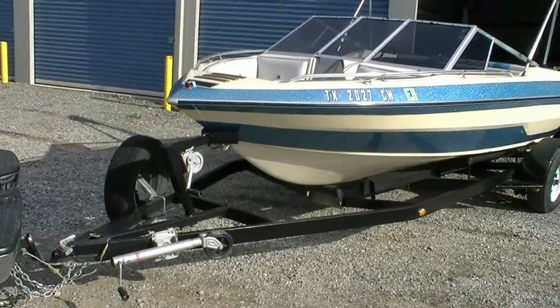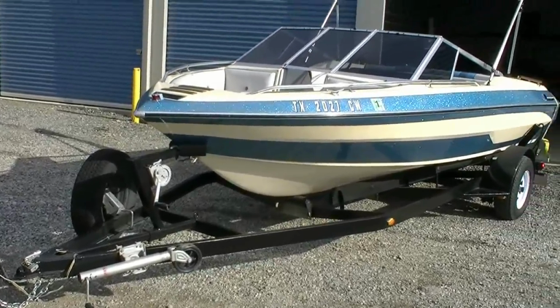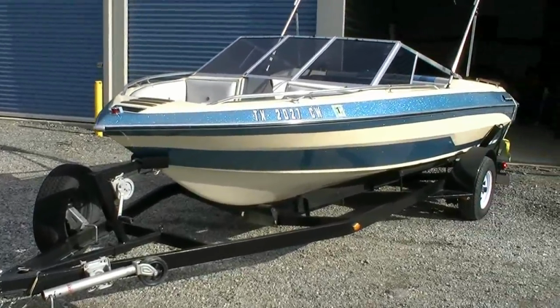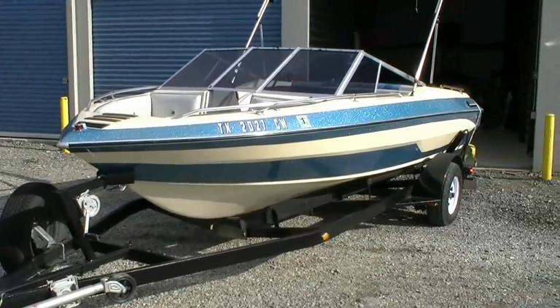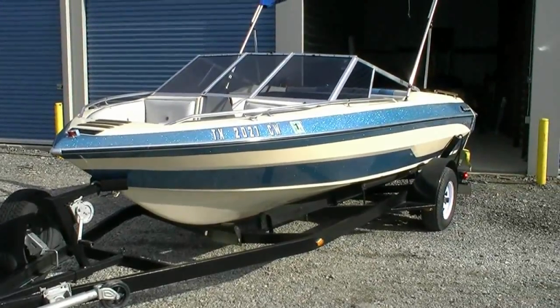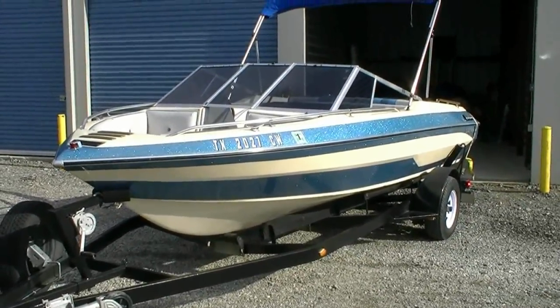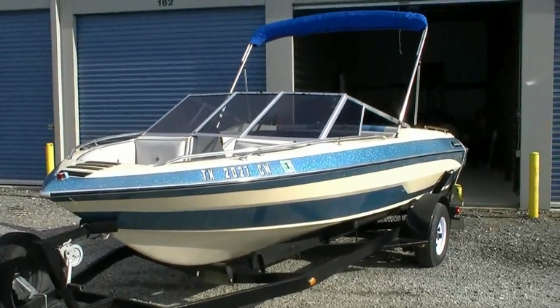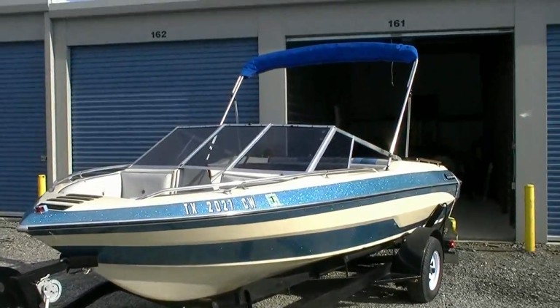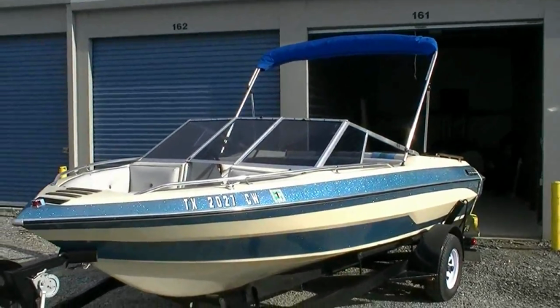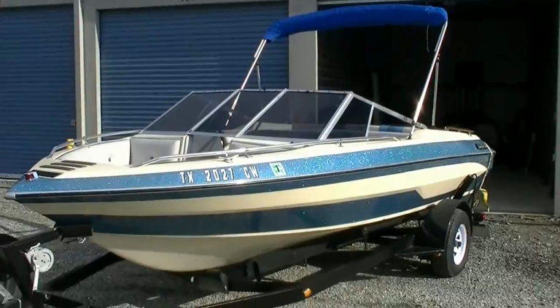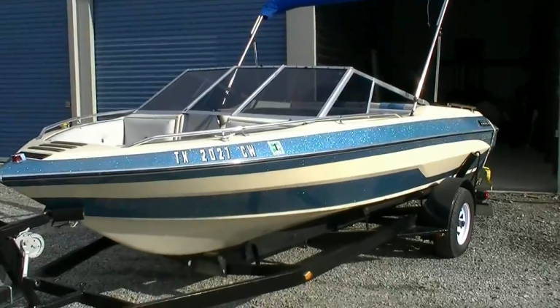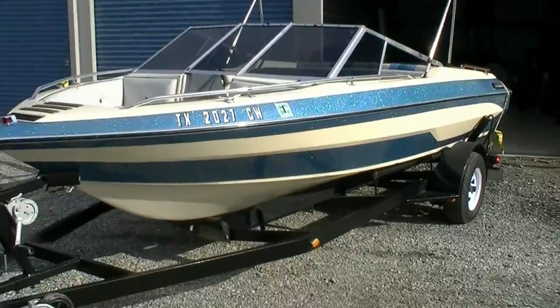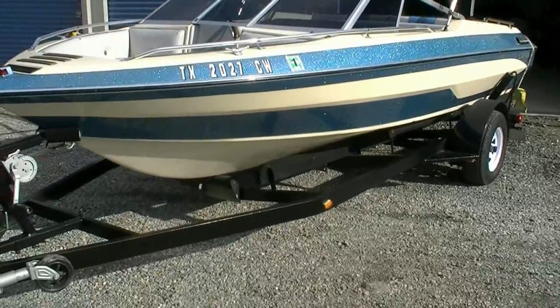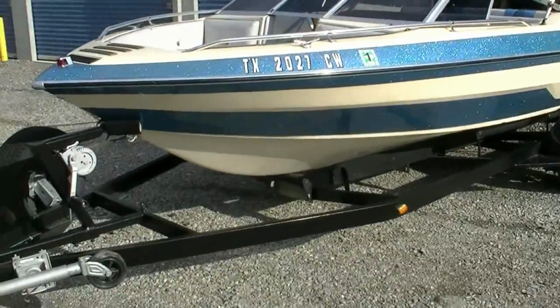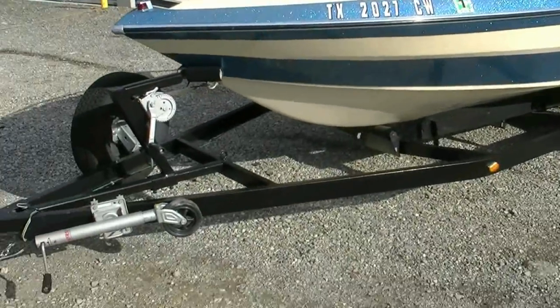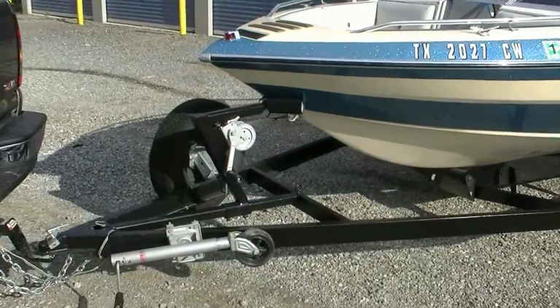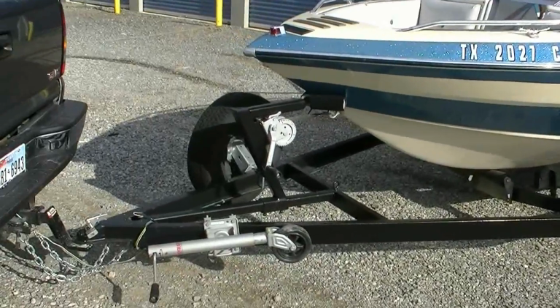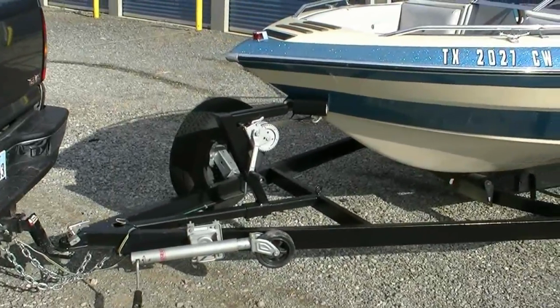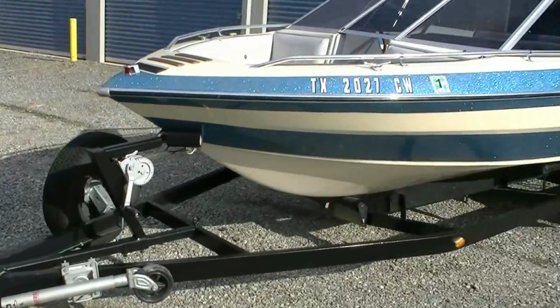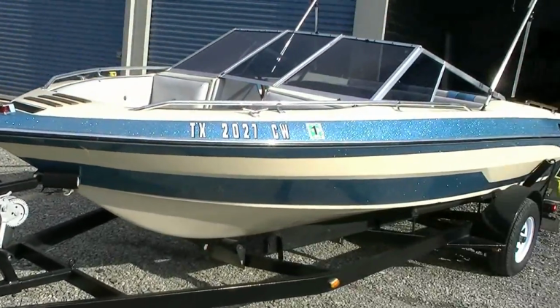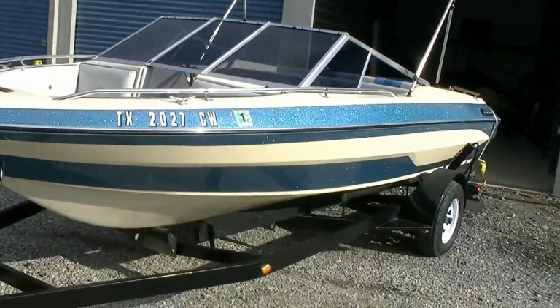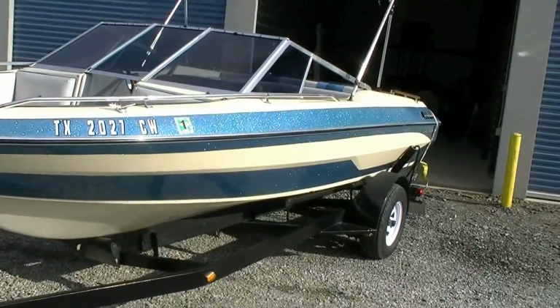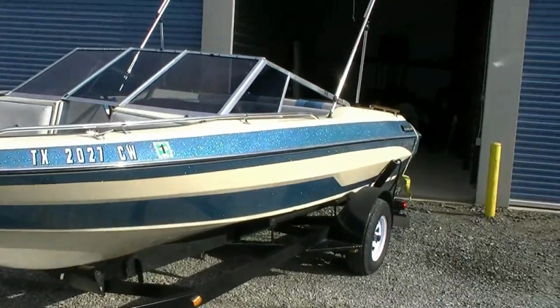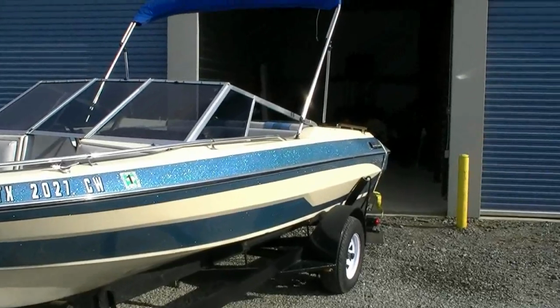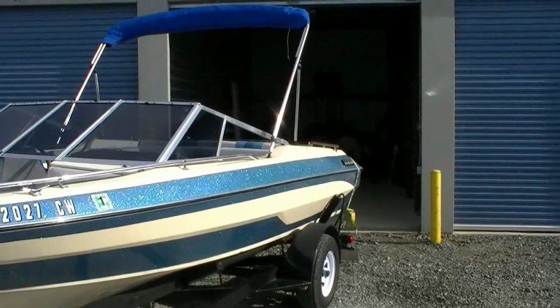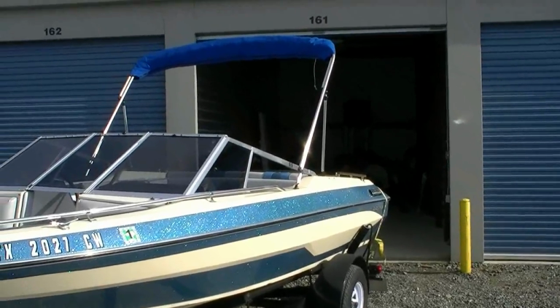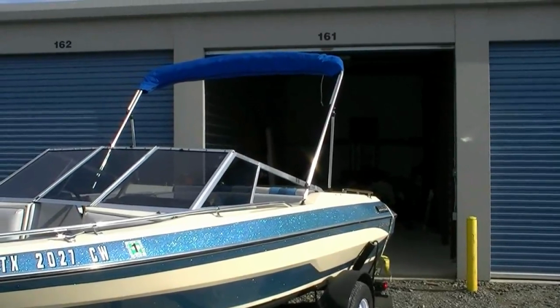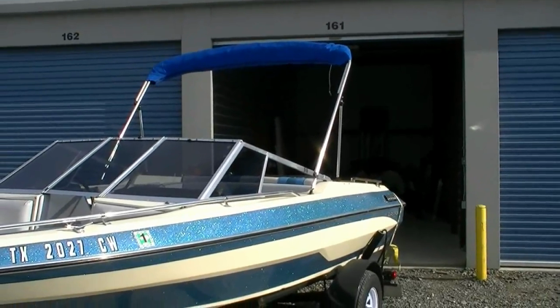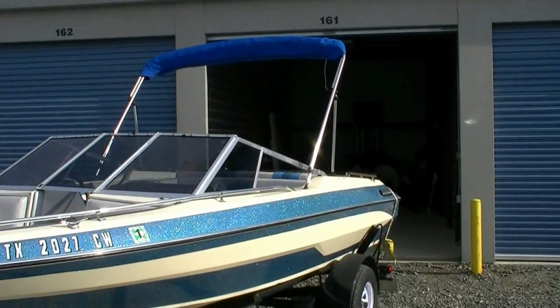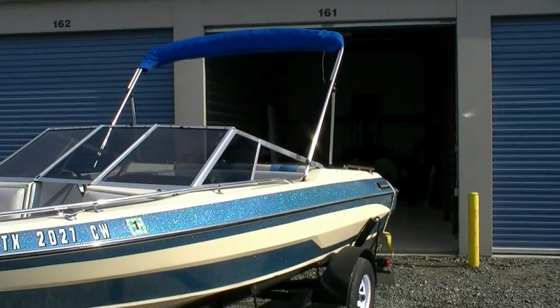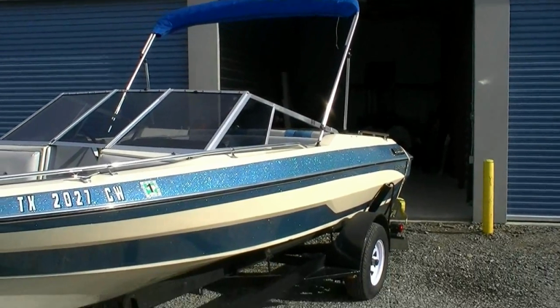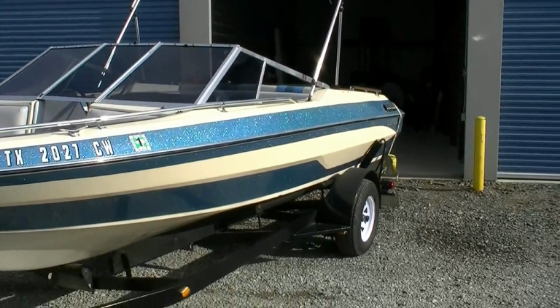What's for sale is a 1981 Glastron SX190. This boat was powerboat of the year in 1981 — I think it was by Boating Magazine or one of those other magazines.